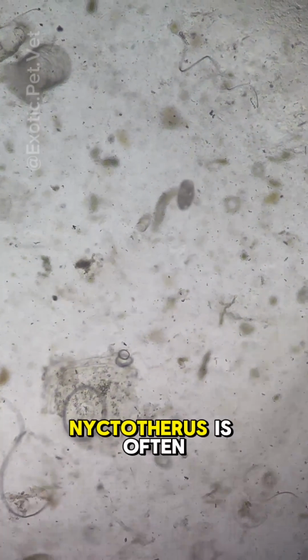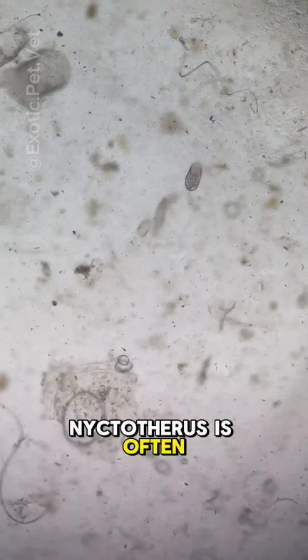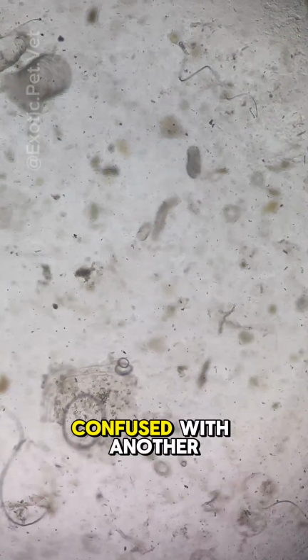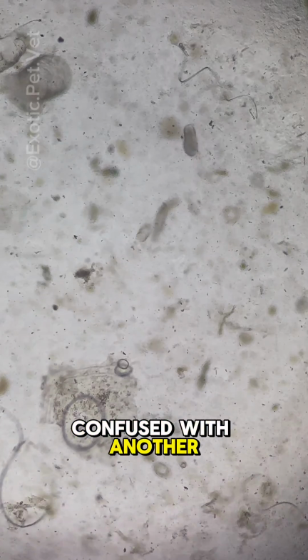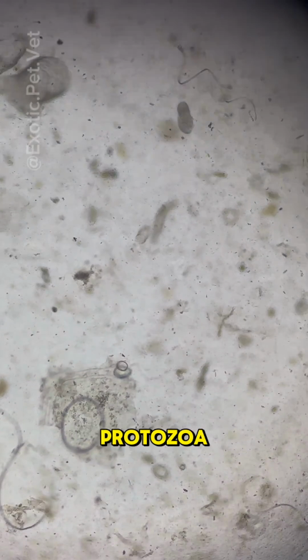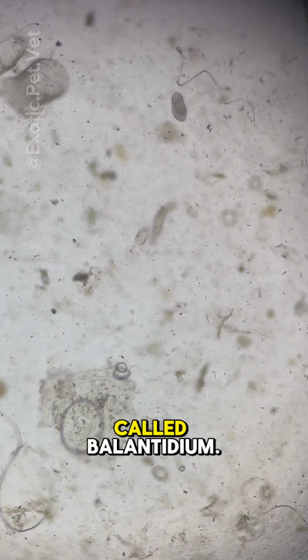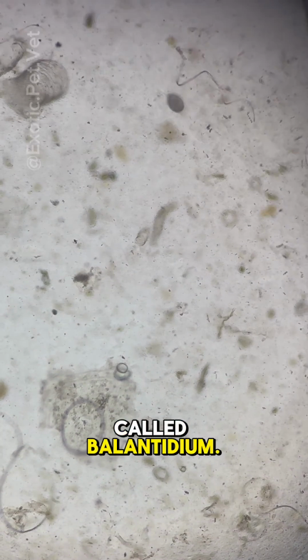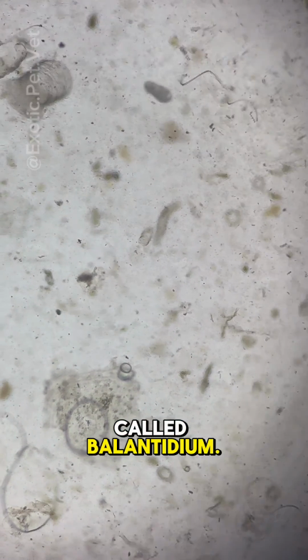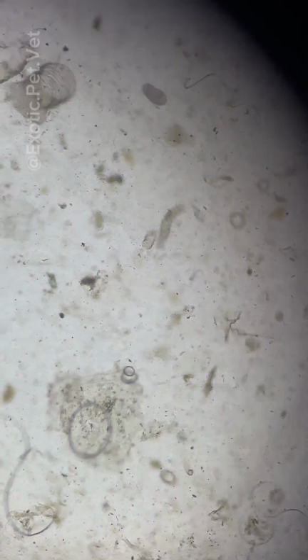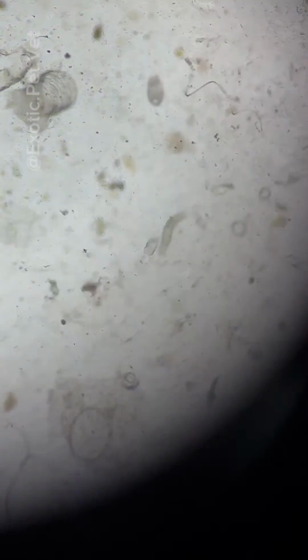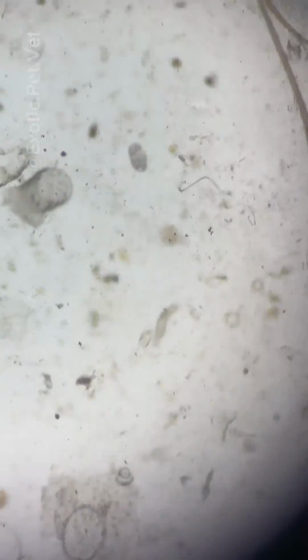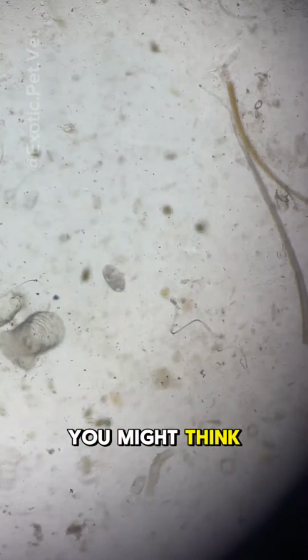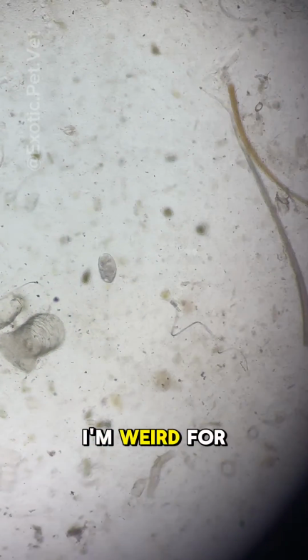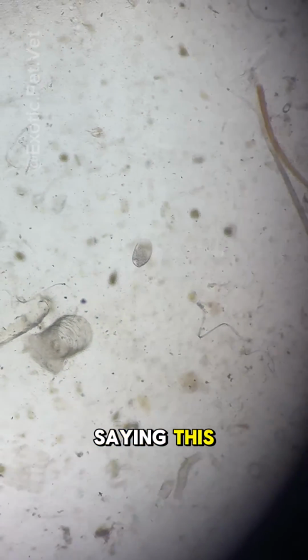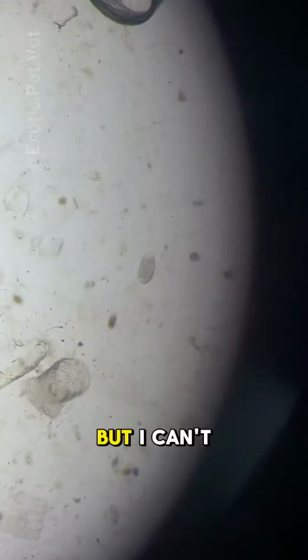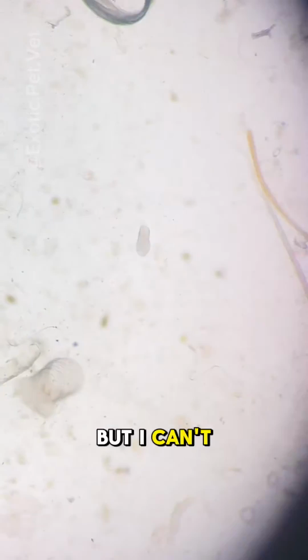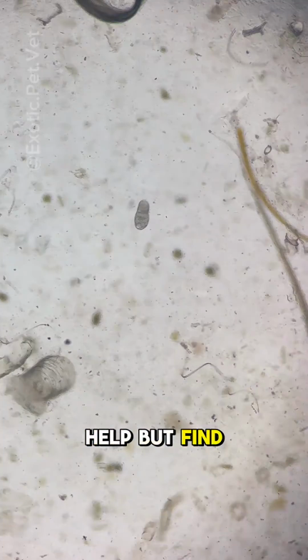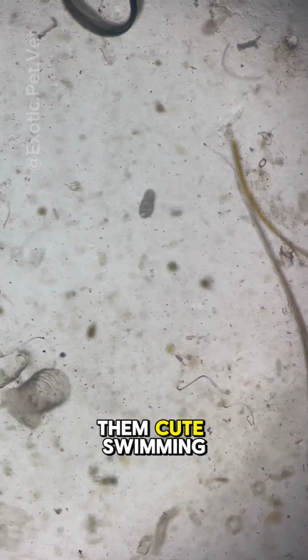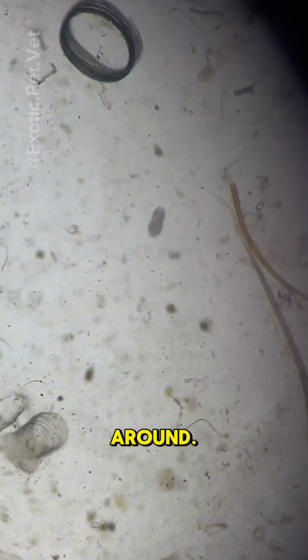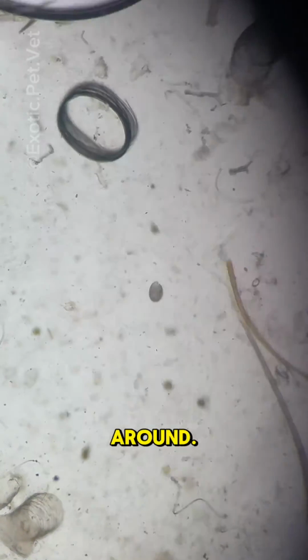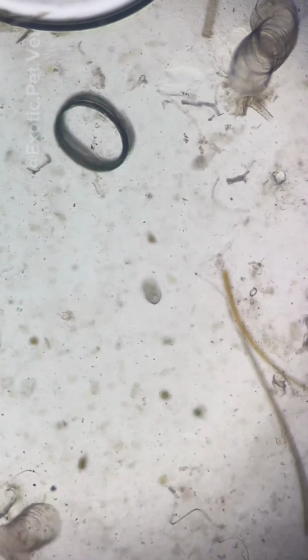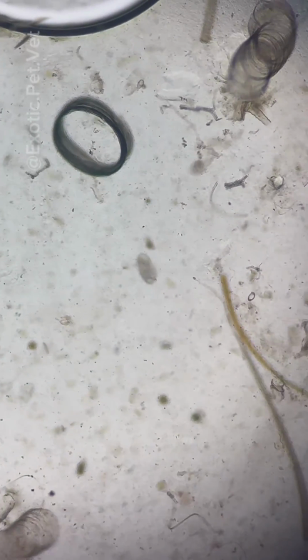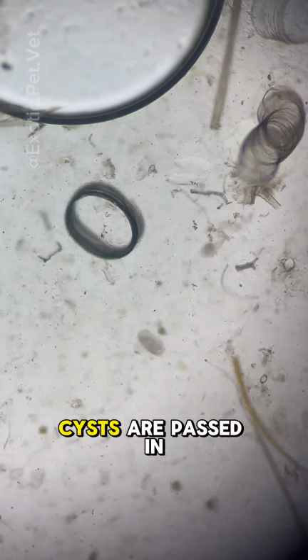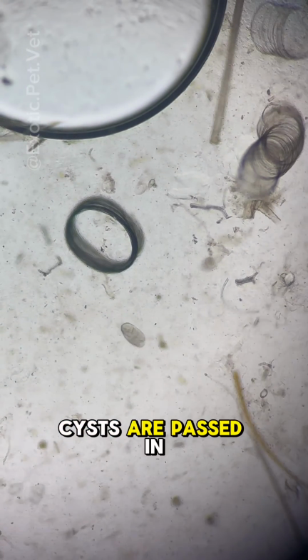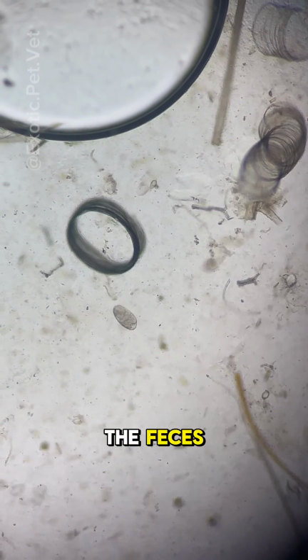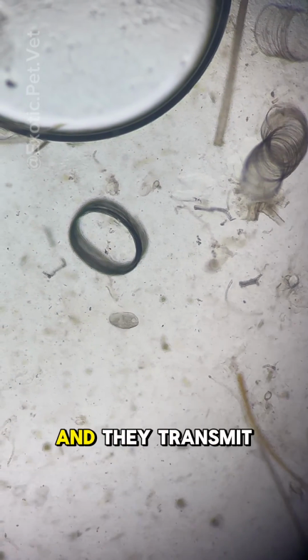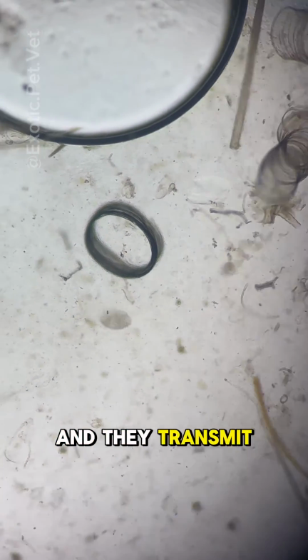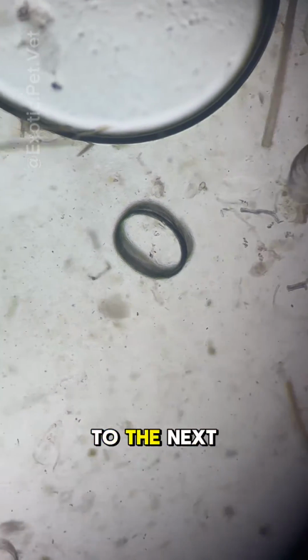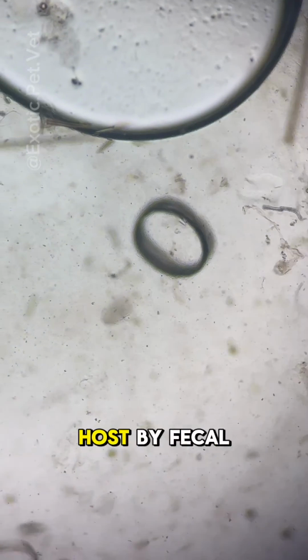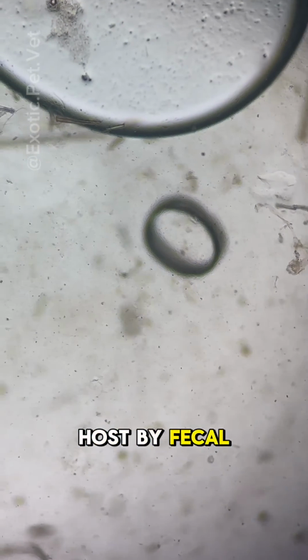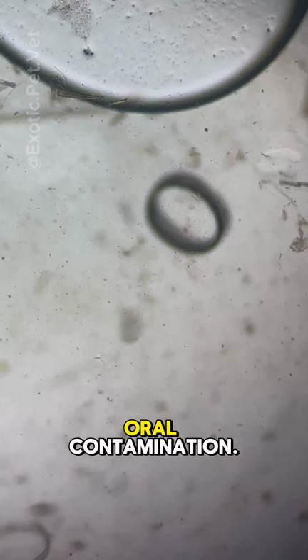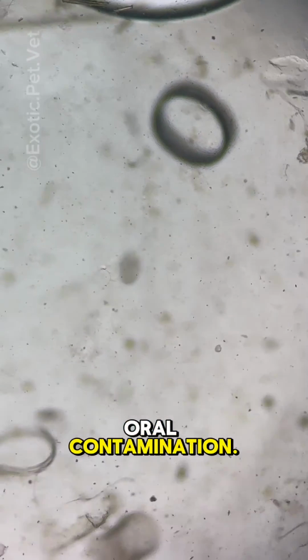Nyctotherus is often confused with another protozoa called Balantidium. I can't help but find them cute swimming around. Cysts are passed in the feces and they transmit to the next host by fecal-oral contamination.